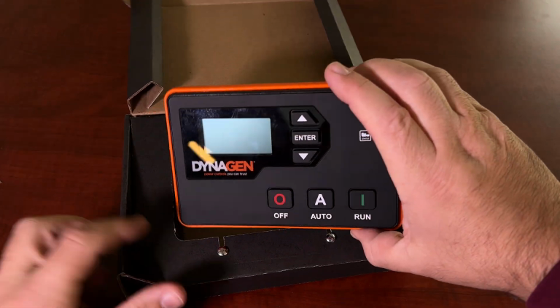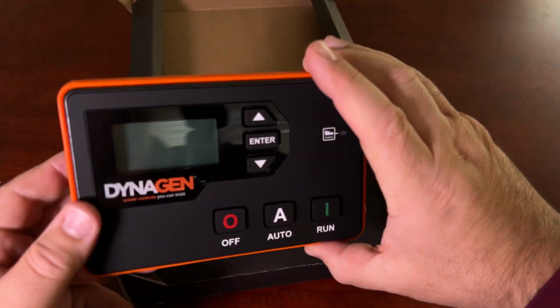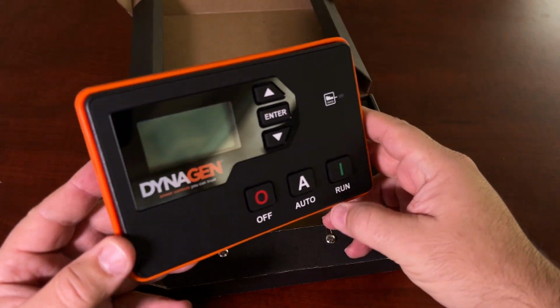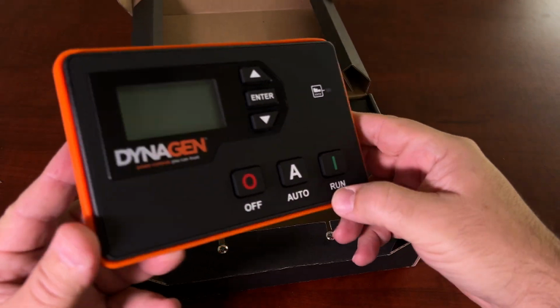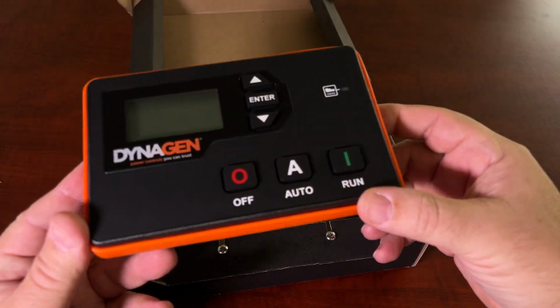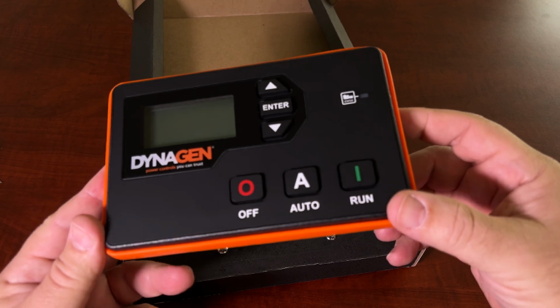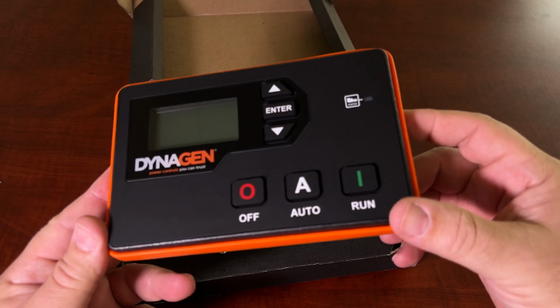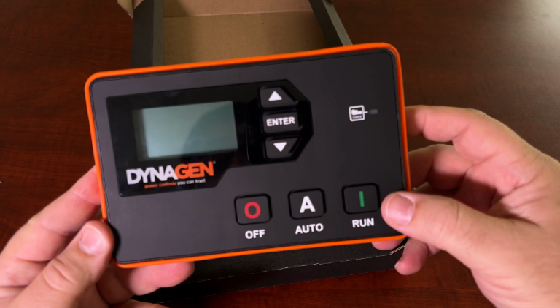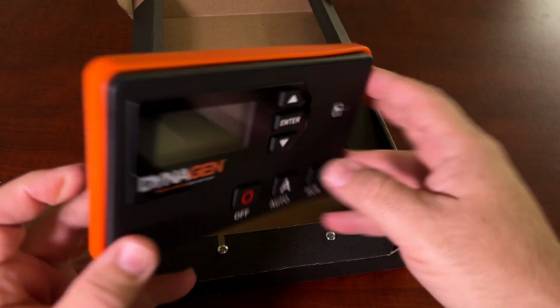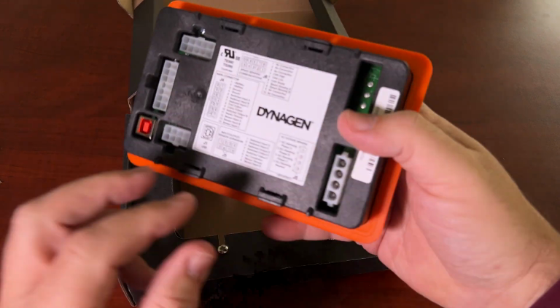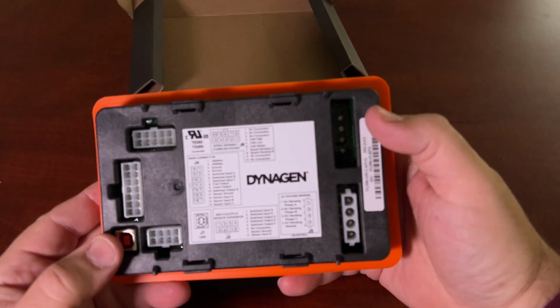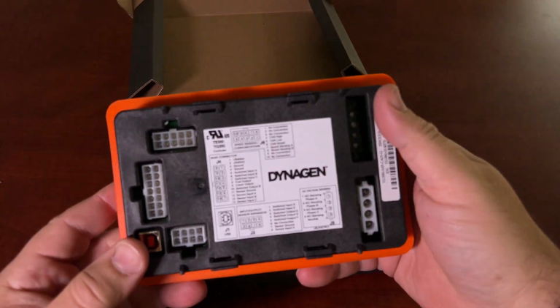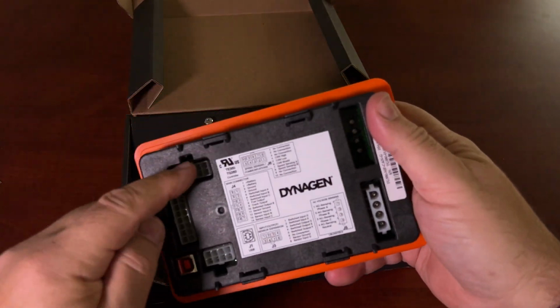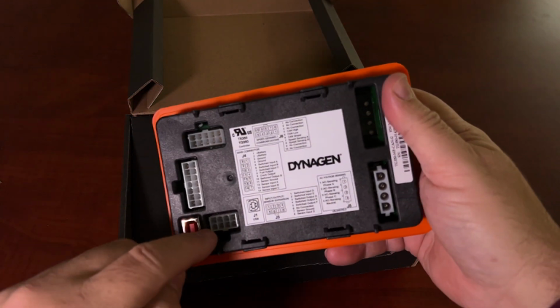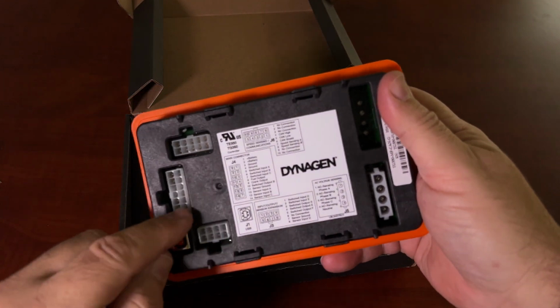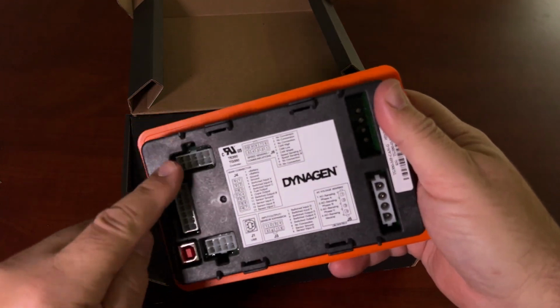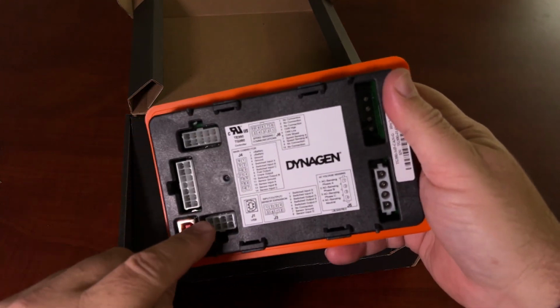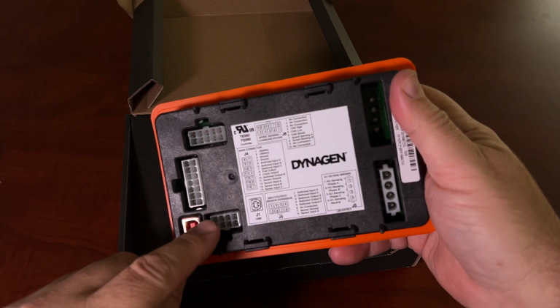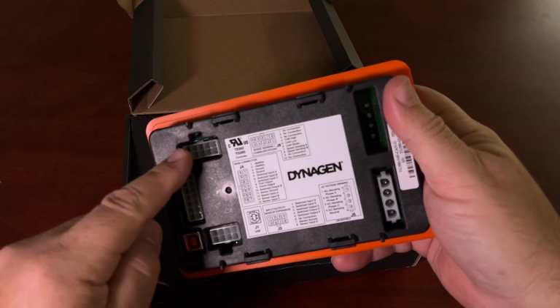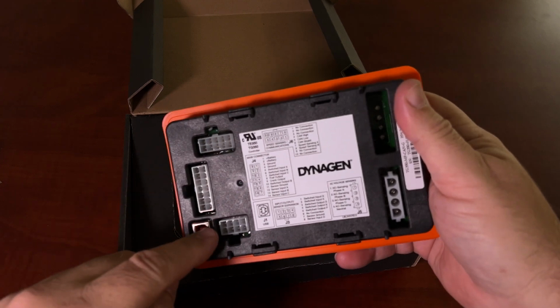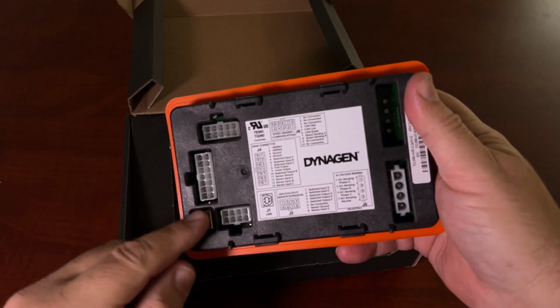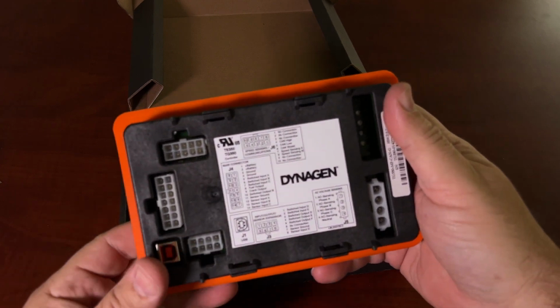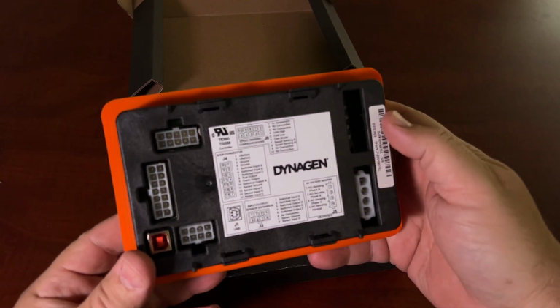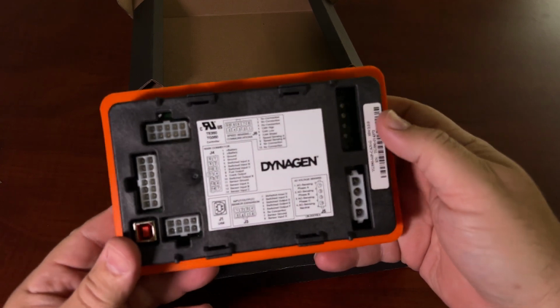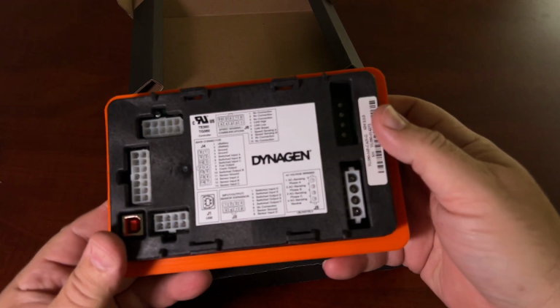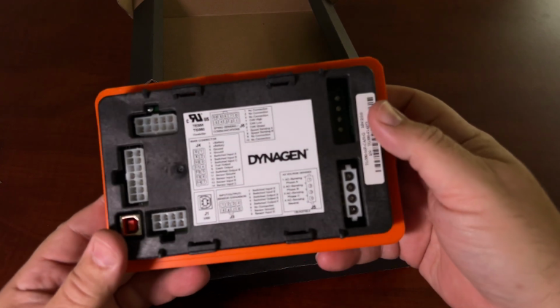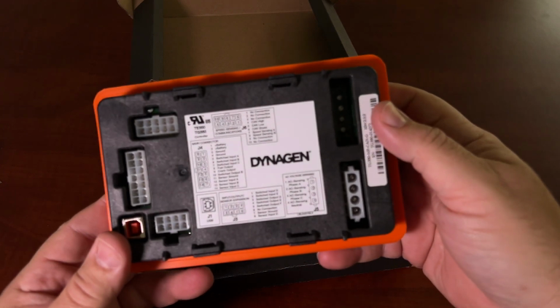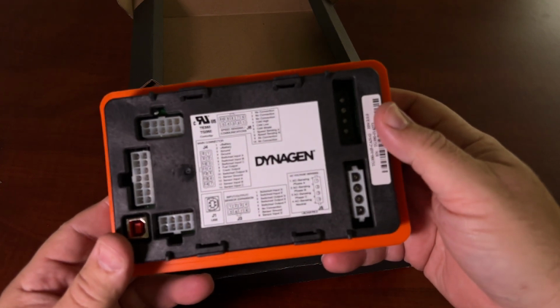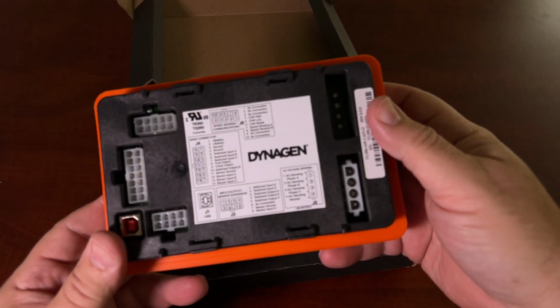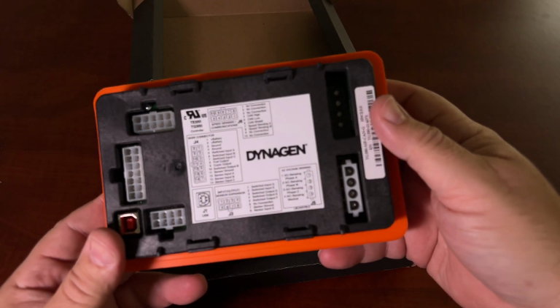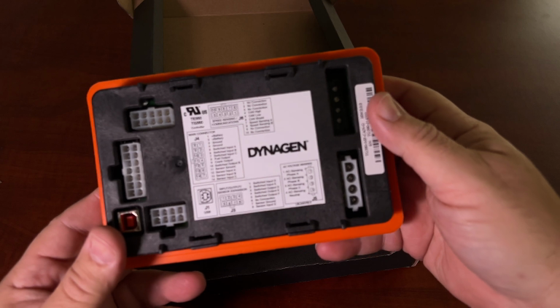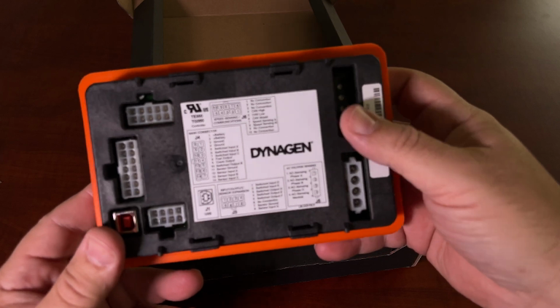That's the controller, and you'll find these again on all Aurora generators. There are wiring harnesses for these — we make up our own, but there are also ones available if you want to retrofit this to another generator other than Aurora generators.